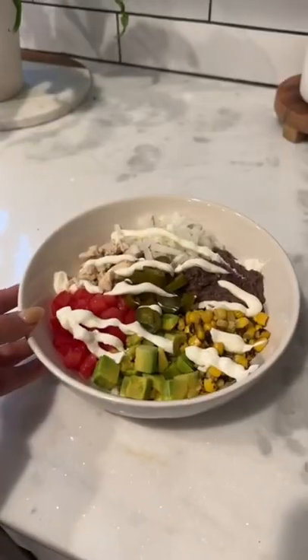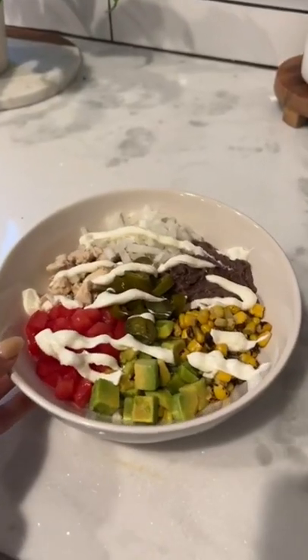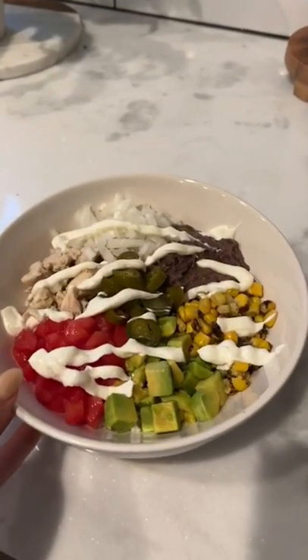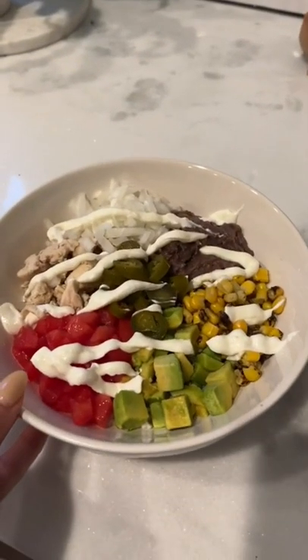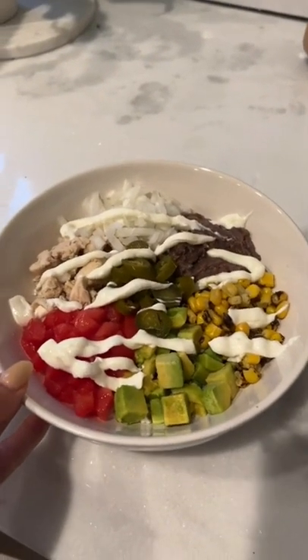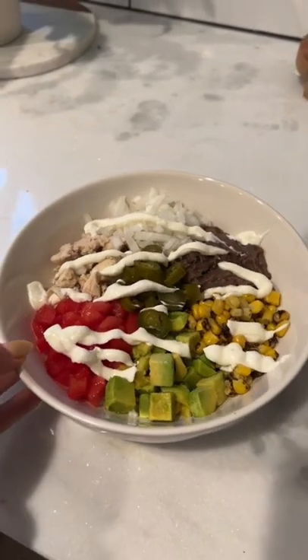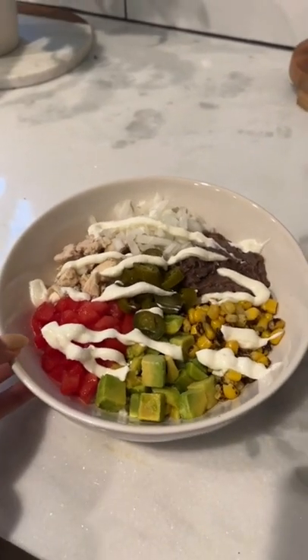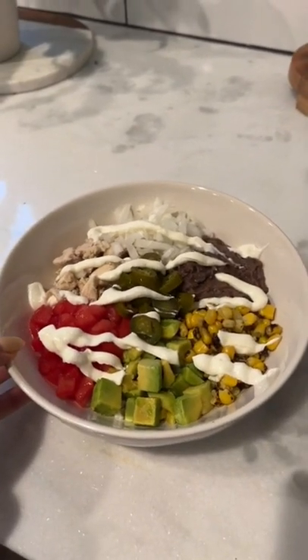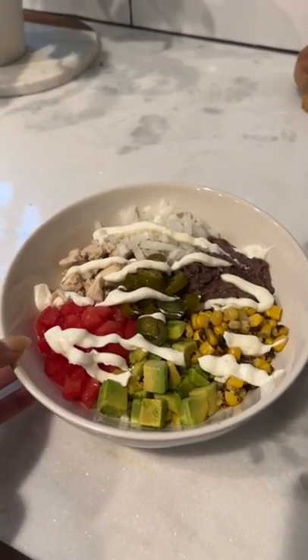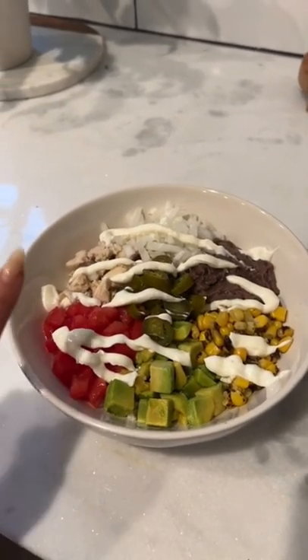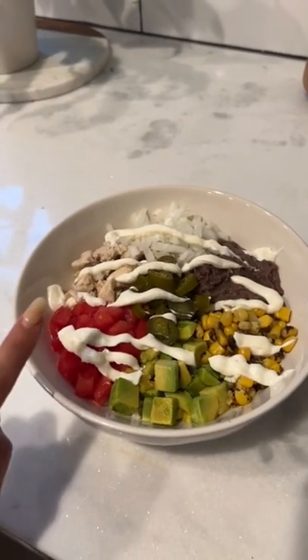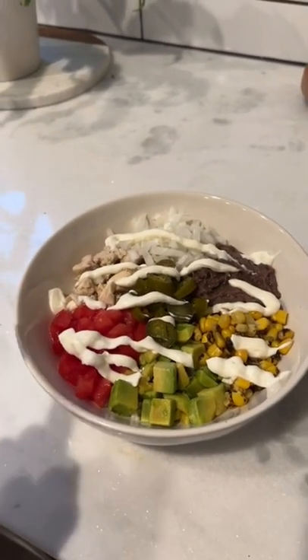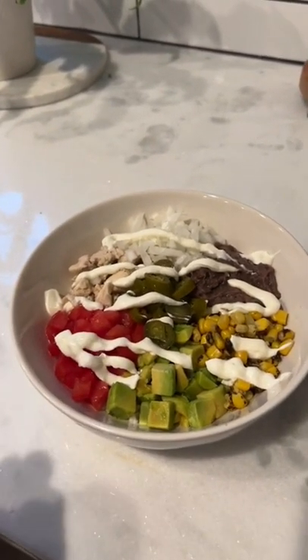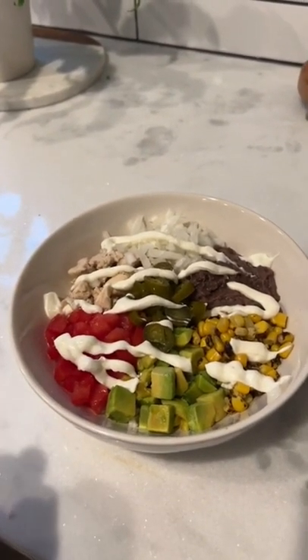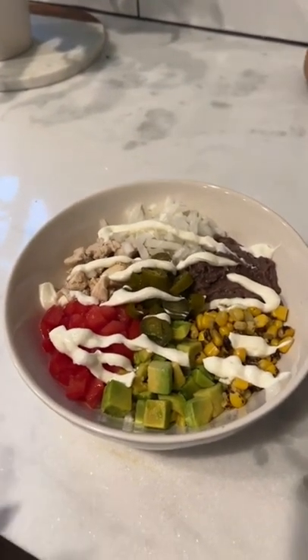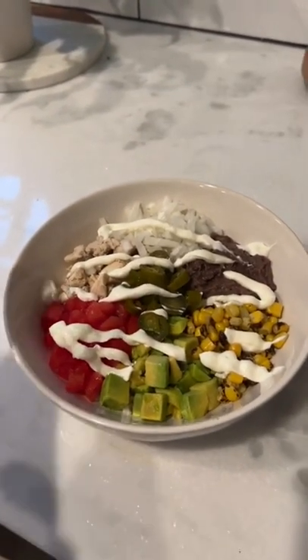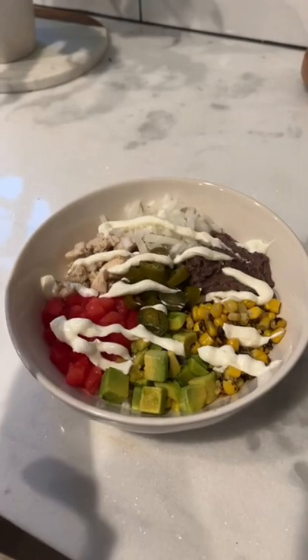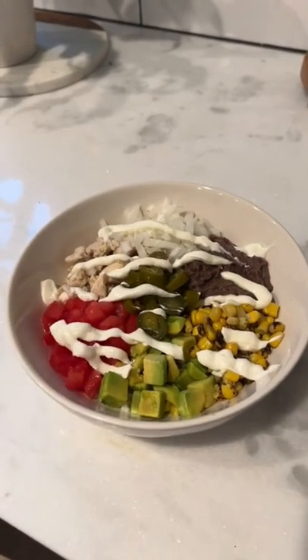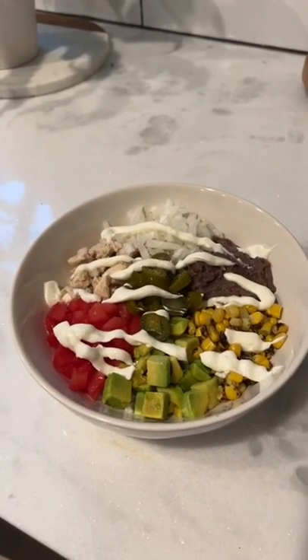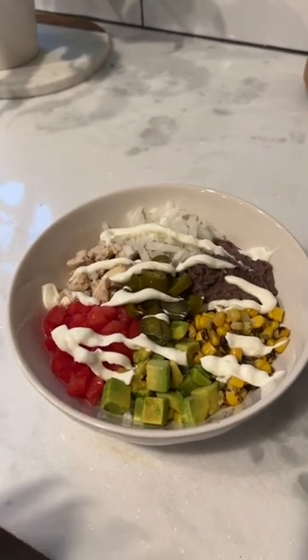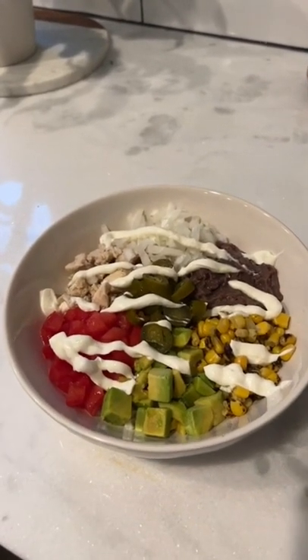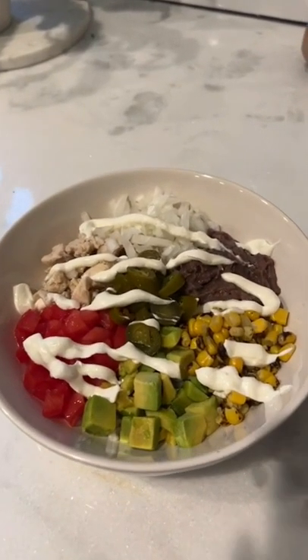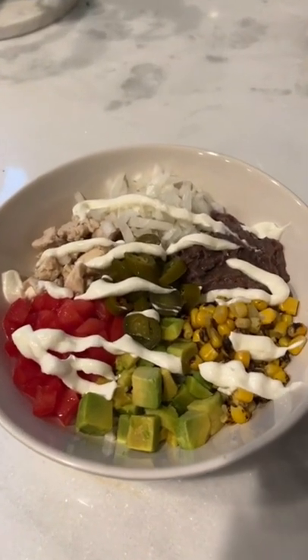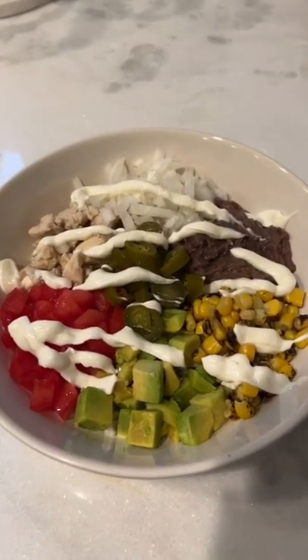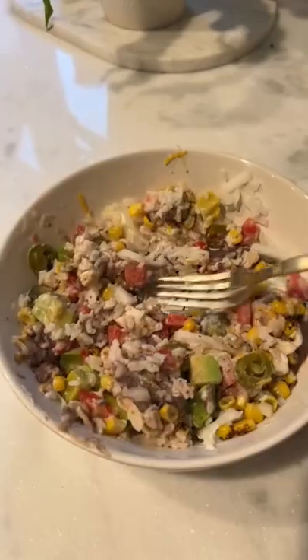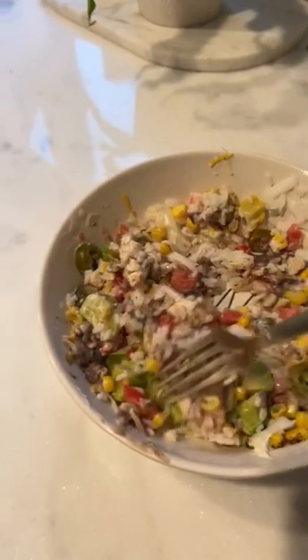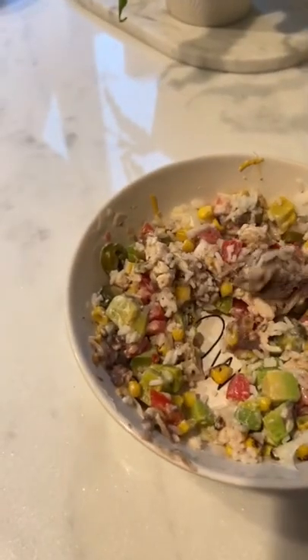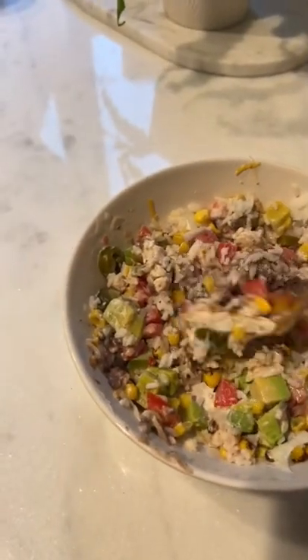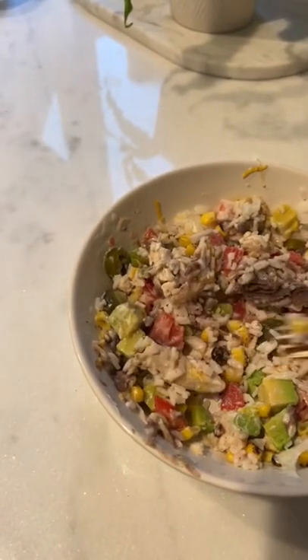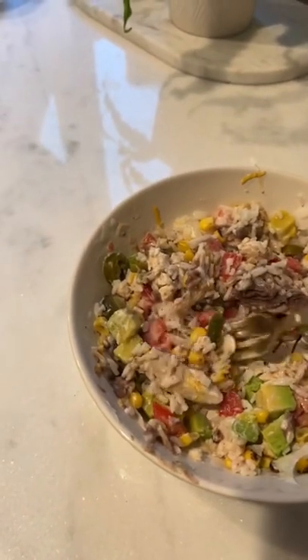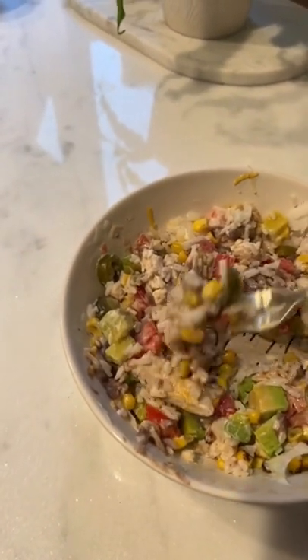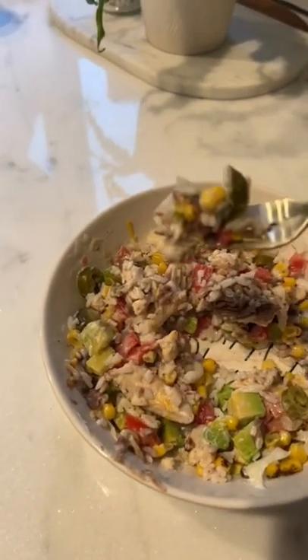Here is the finished bowl — it looks so good! I usually like to add lettuce too but I didn't have any at the moment. You can also put a tortilla down at the bottom if you'd like. That is how I made it today, and here's how it looks once it's all mixed up. So good, yummy!